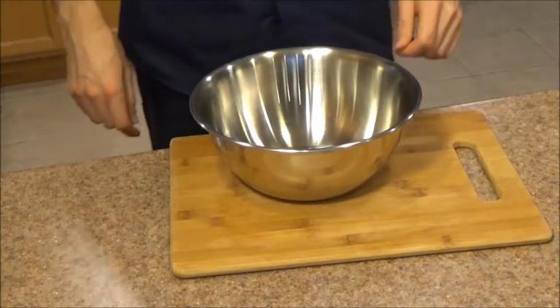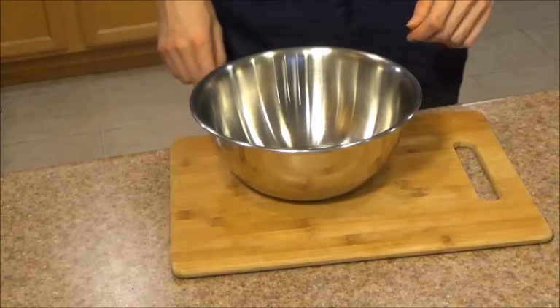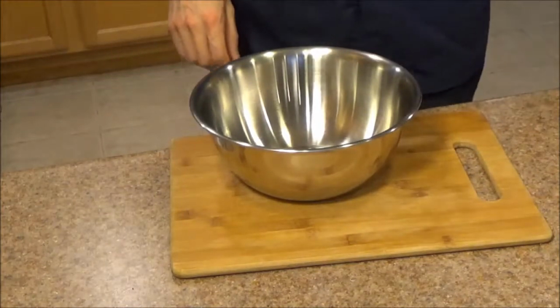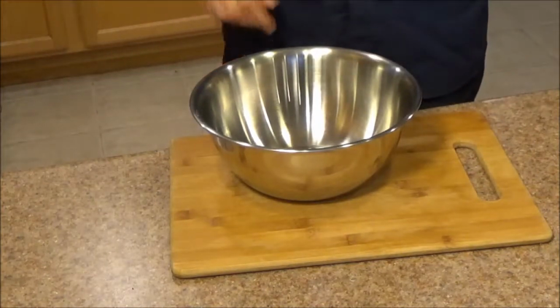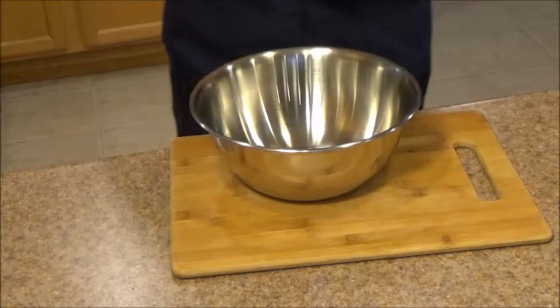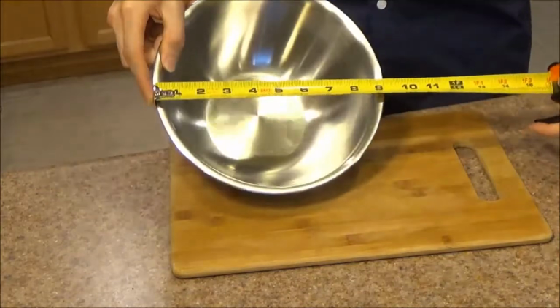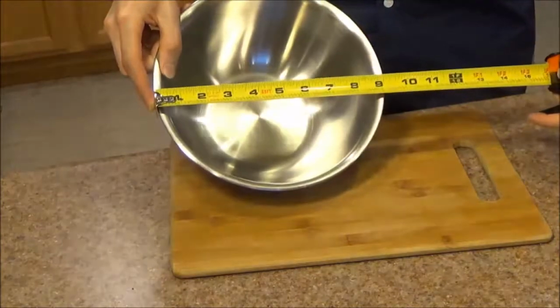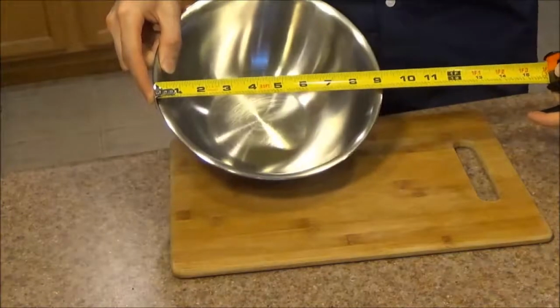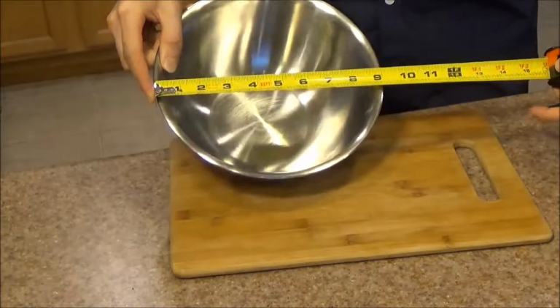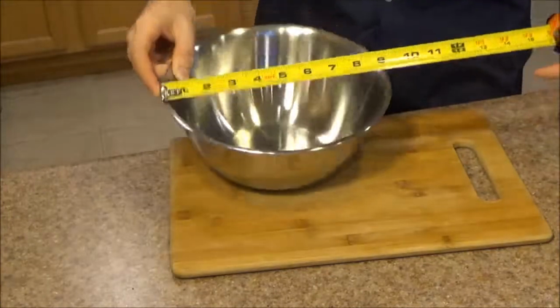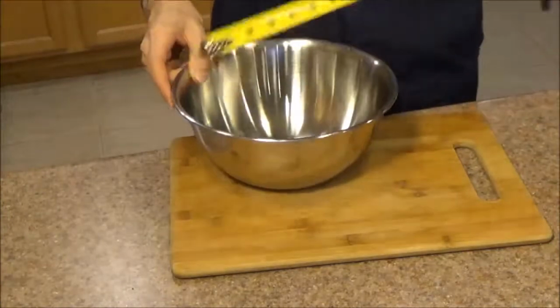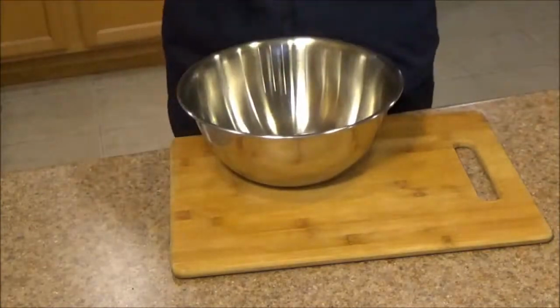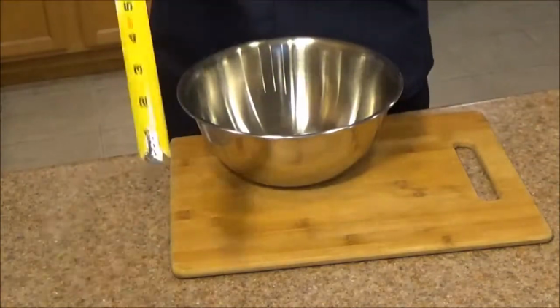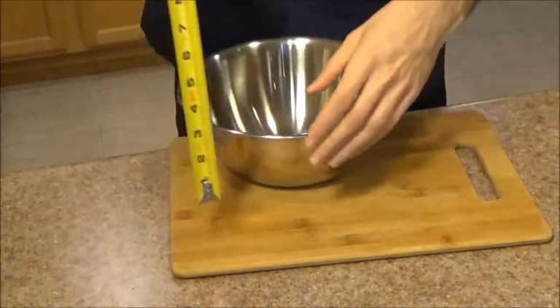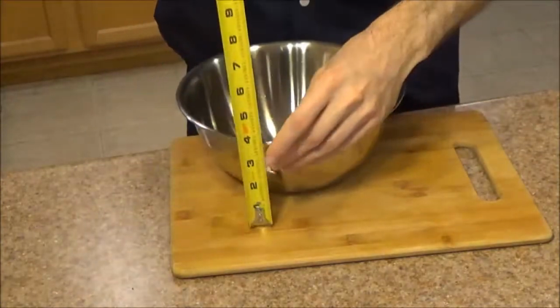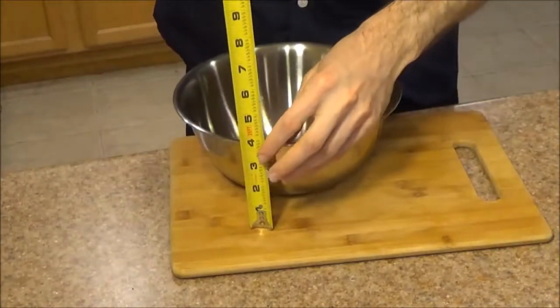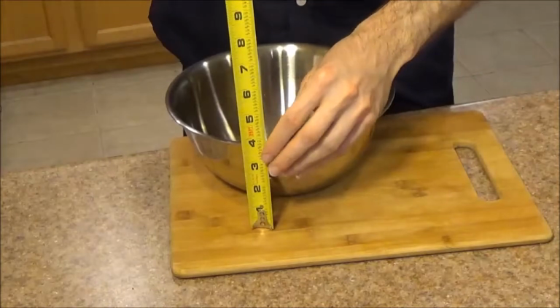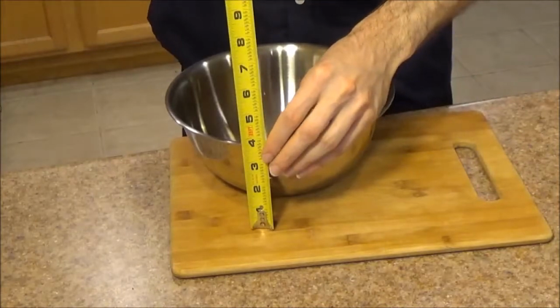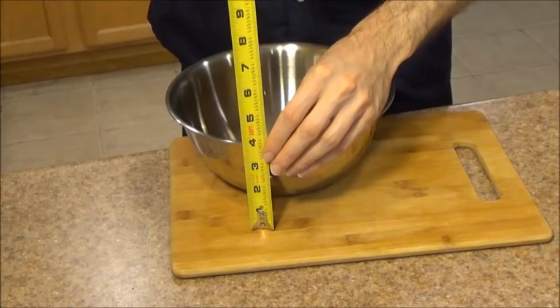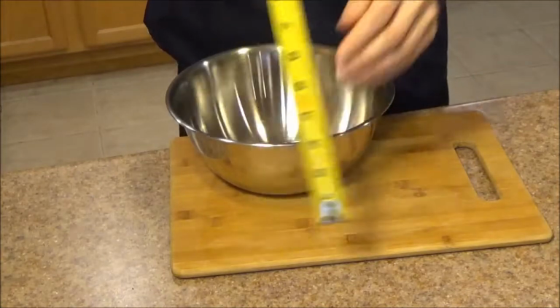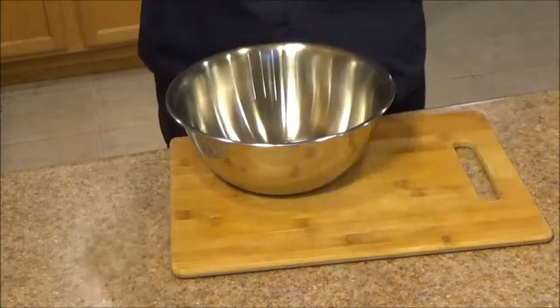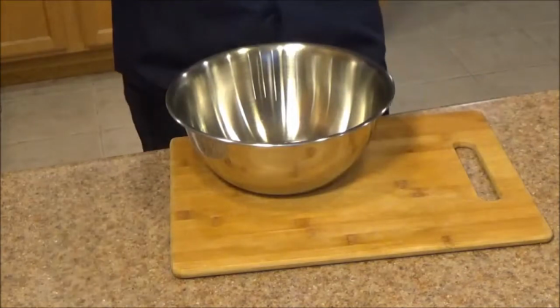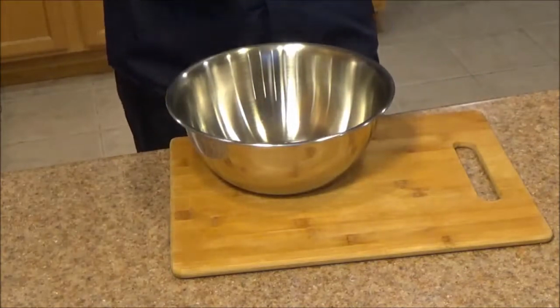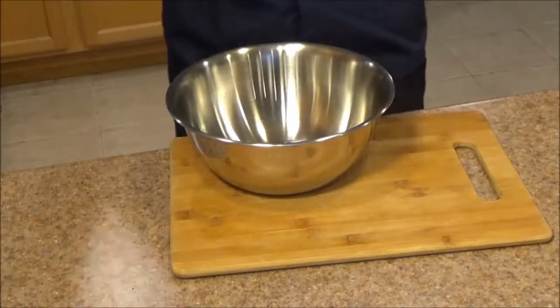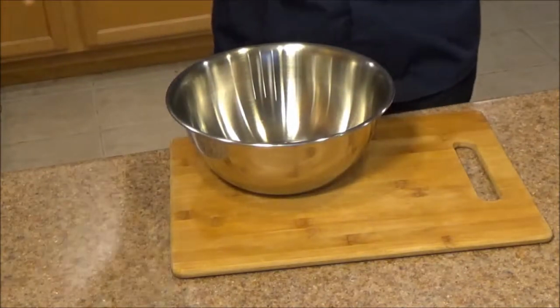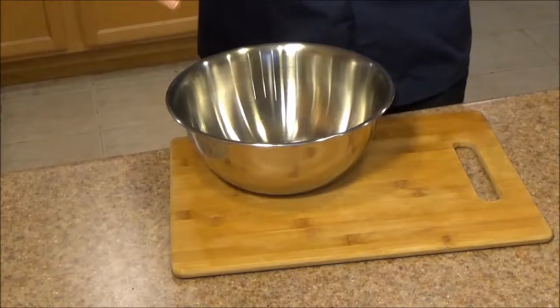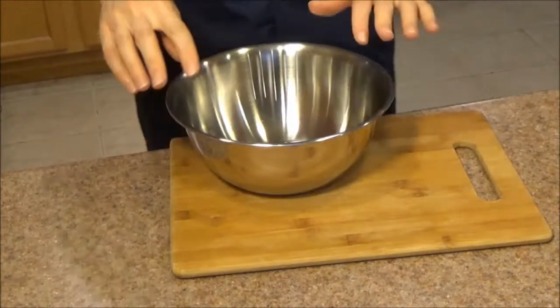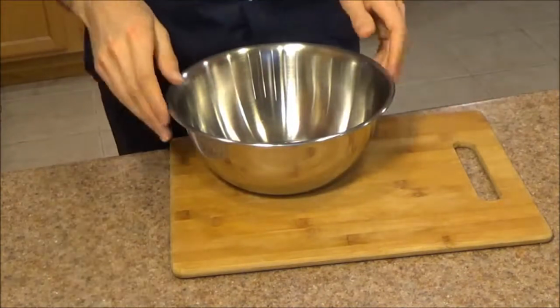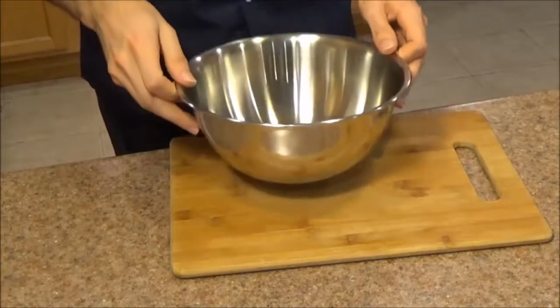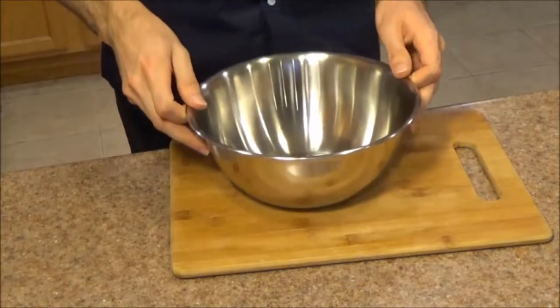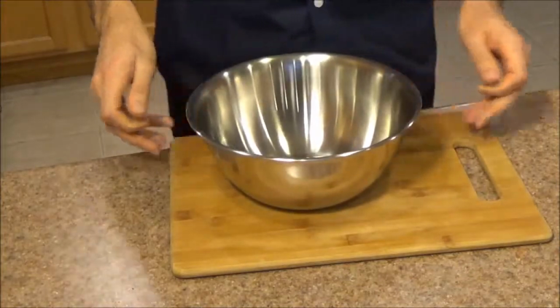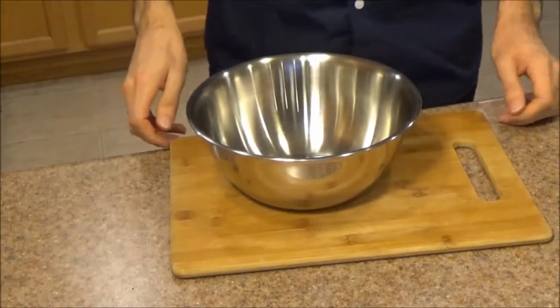Let's begin with some measurements. This mixing bowl measures 9 inches in diameter and has a height of 3 and 5 eighths of an inch. I'm not going to pull out the scale, but when I checked earlier it weighed in at 261 grams.